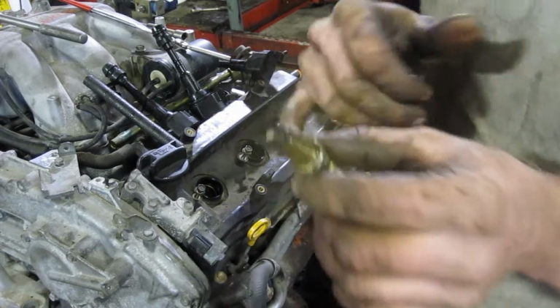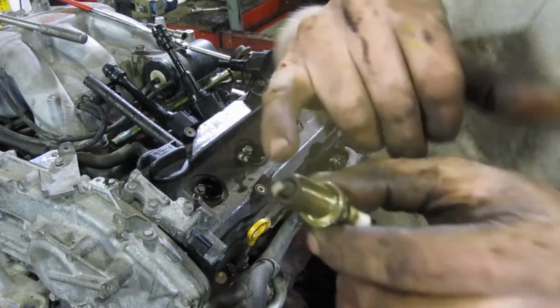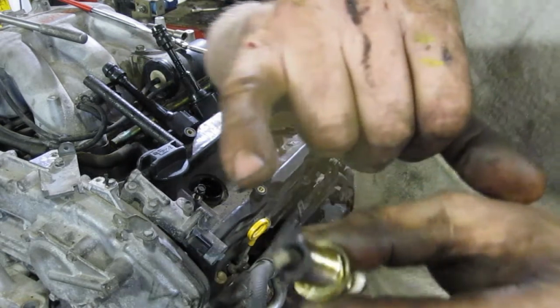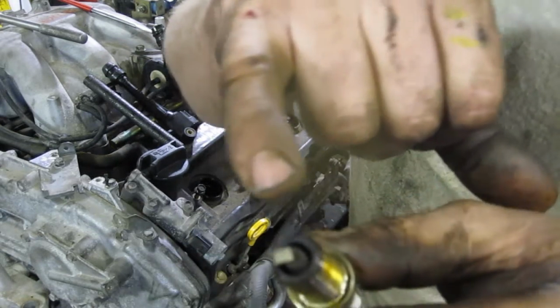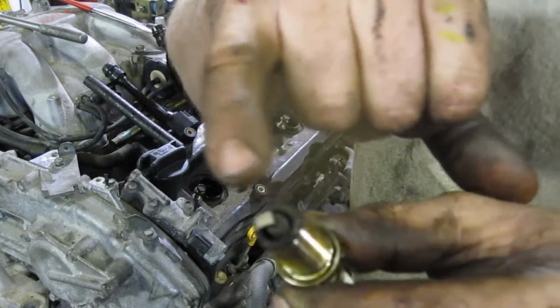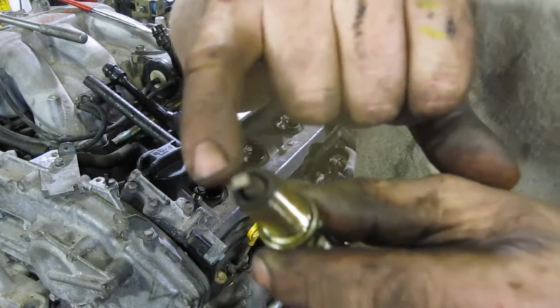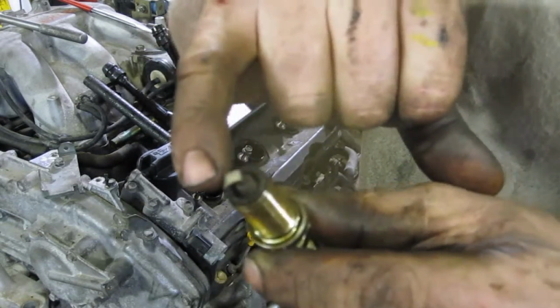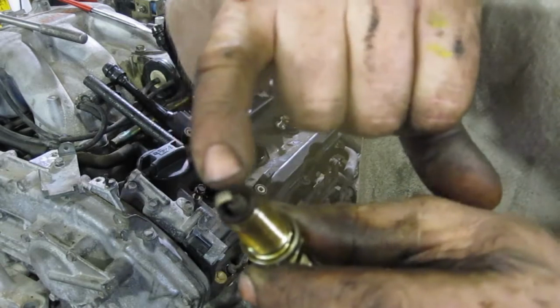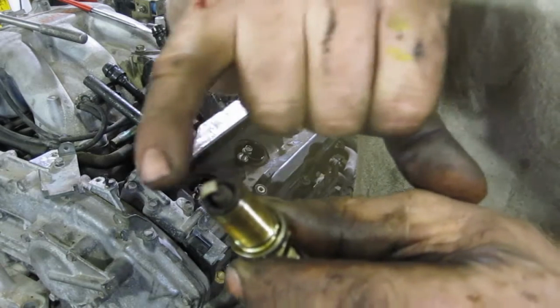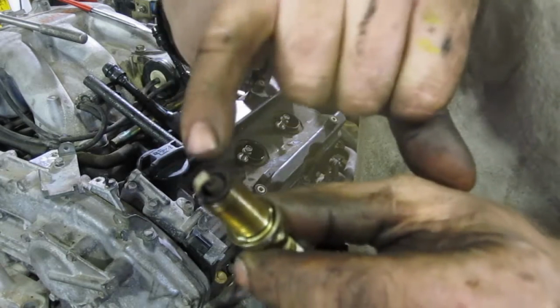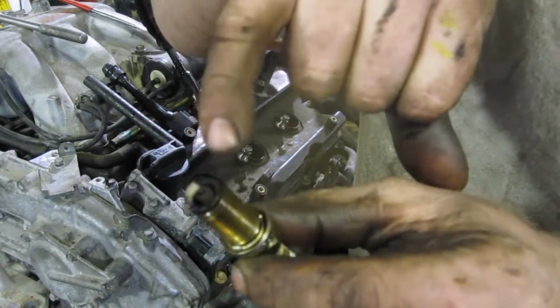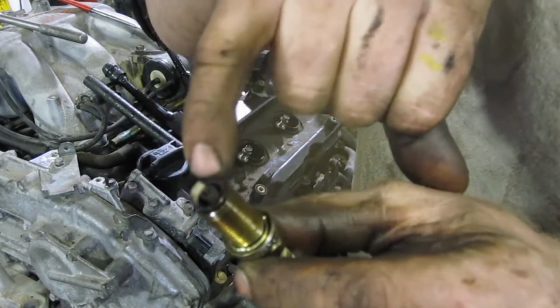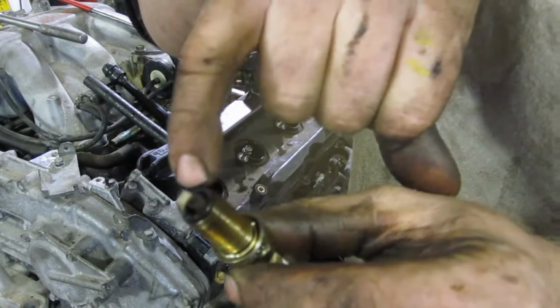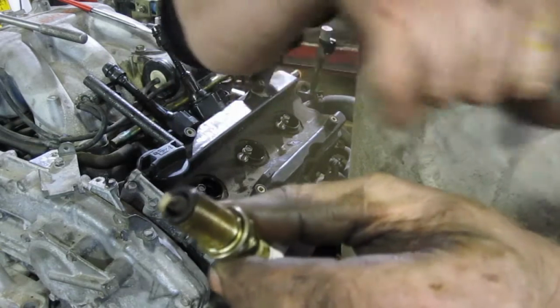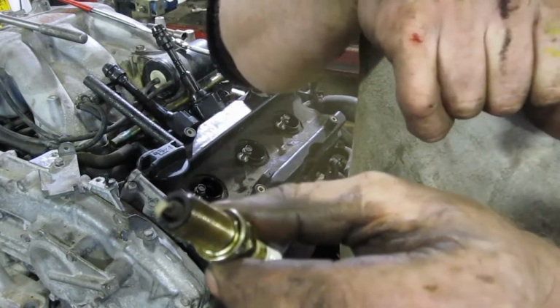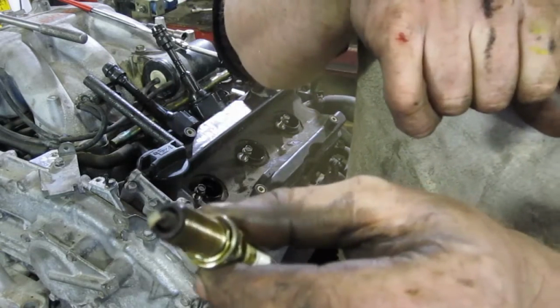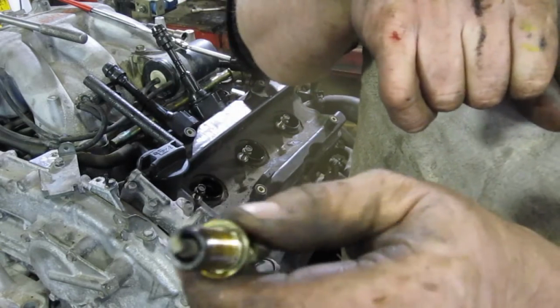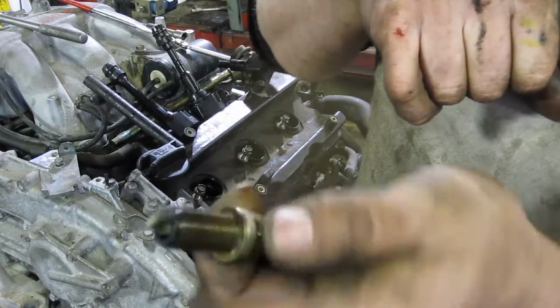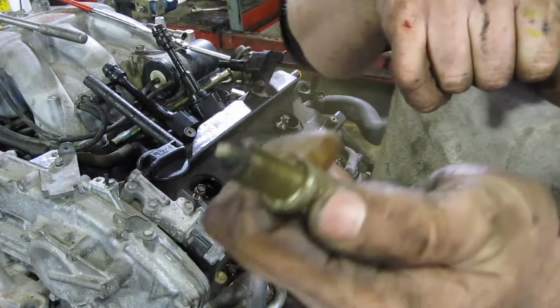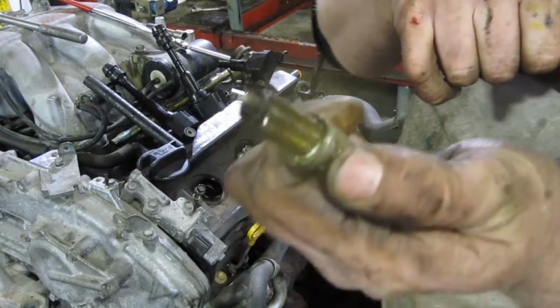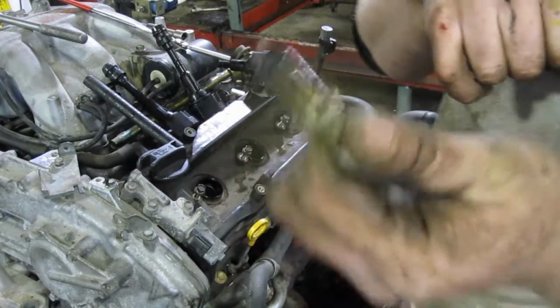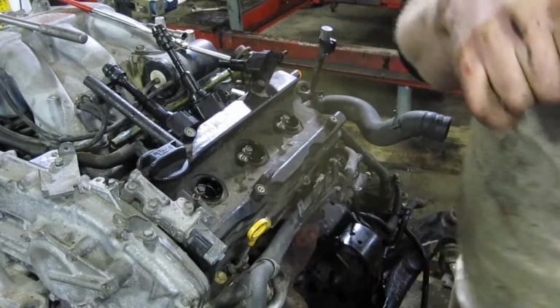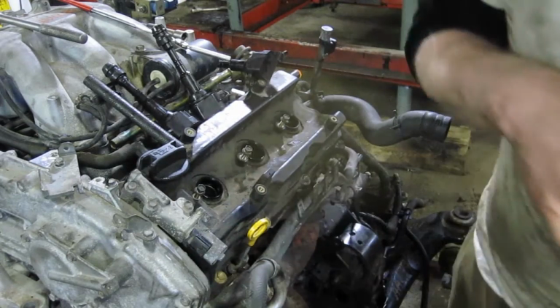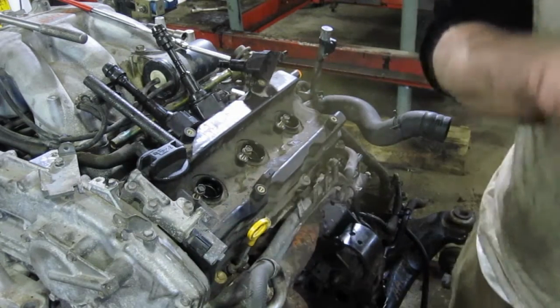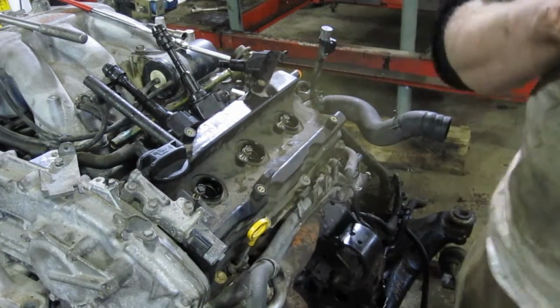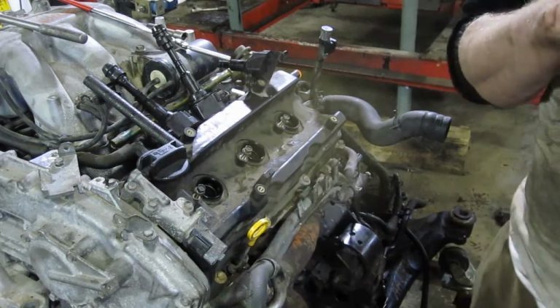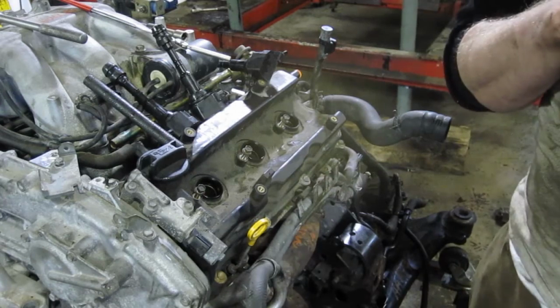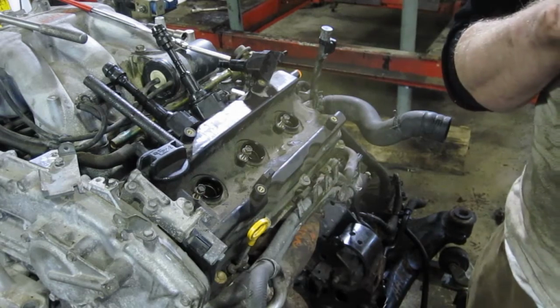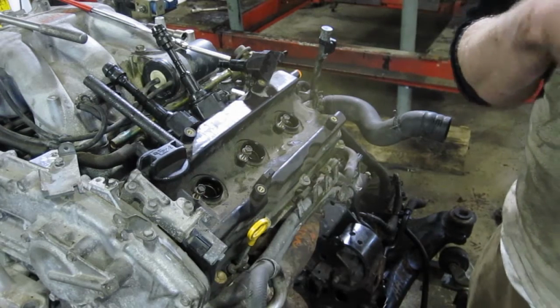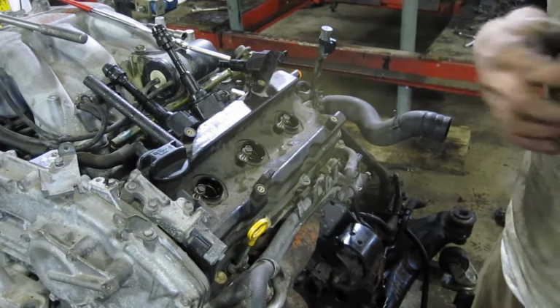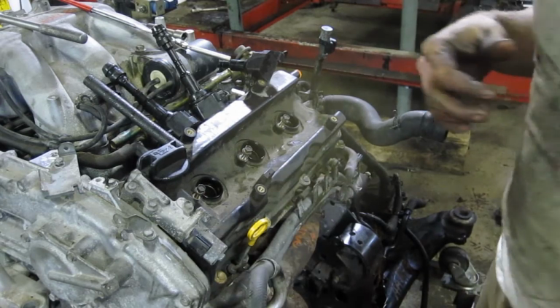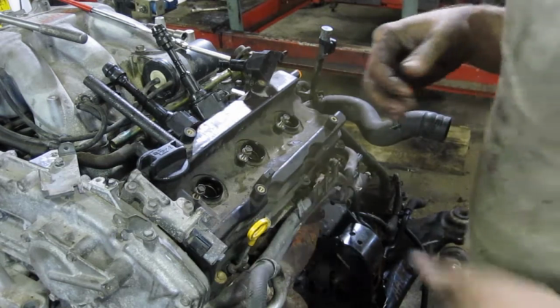You can see this plug is nice and brown on the outside — brown on the plug is a sign of a good running engine, so that's a good sign for this engine.